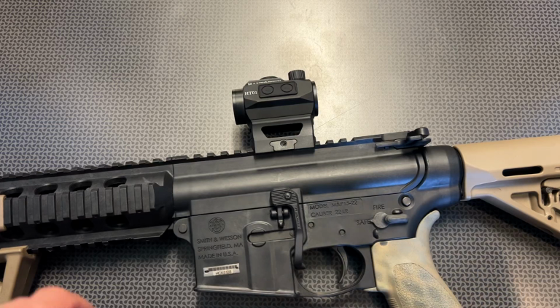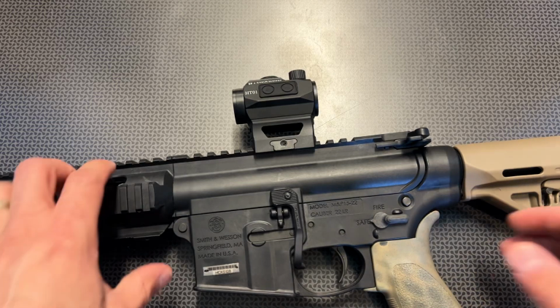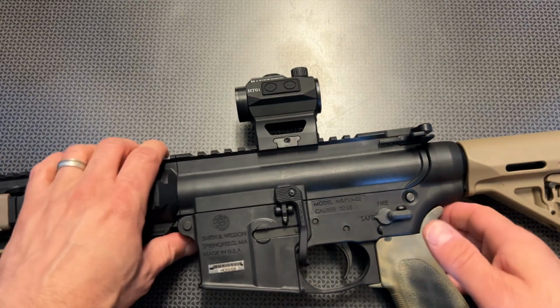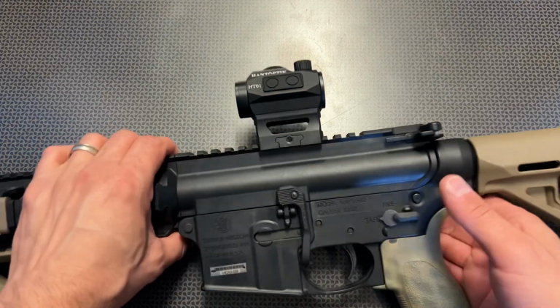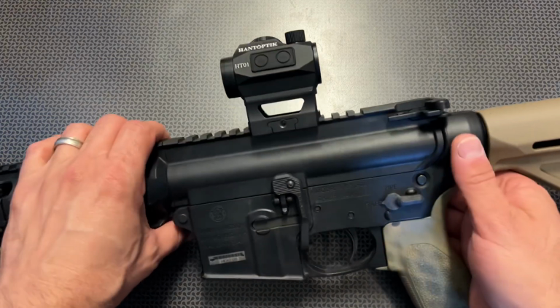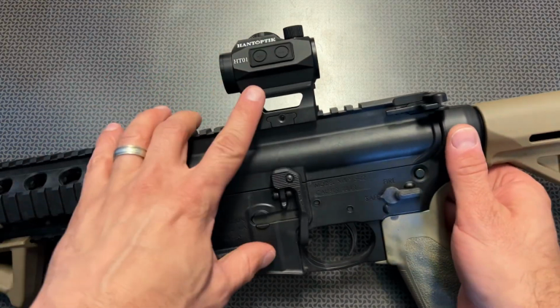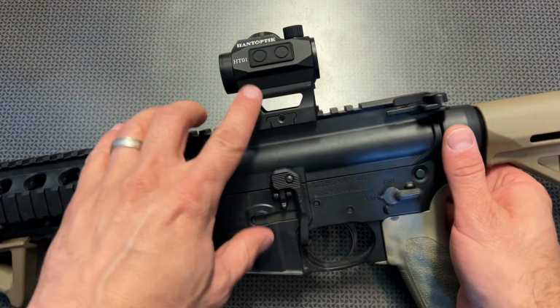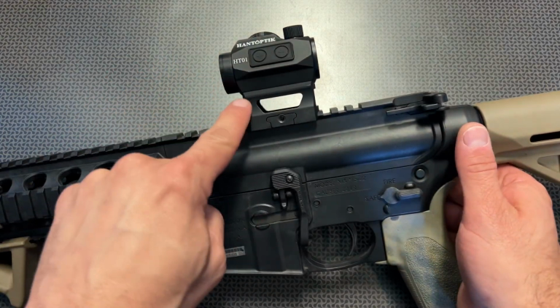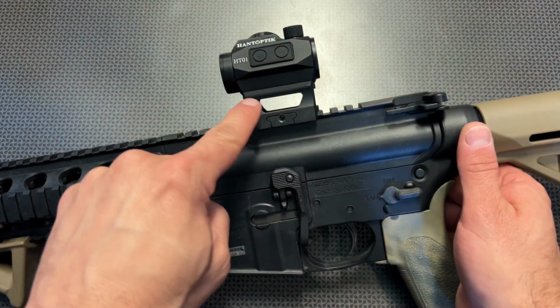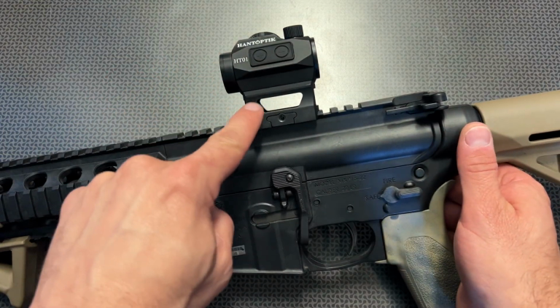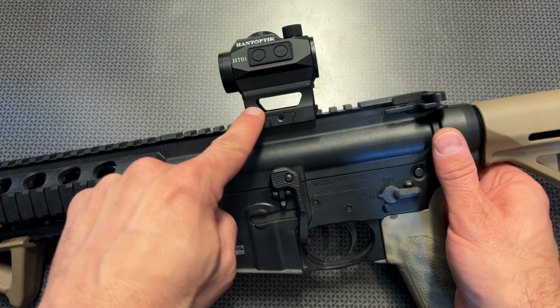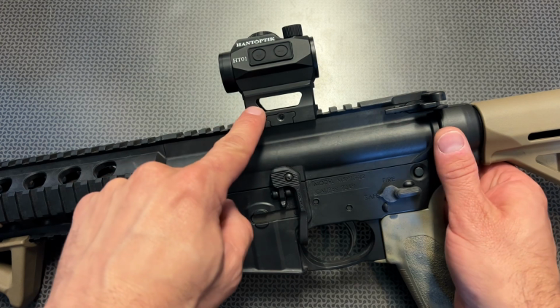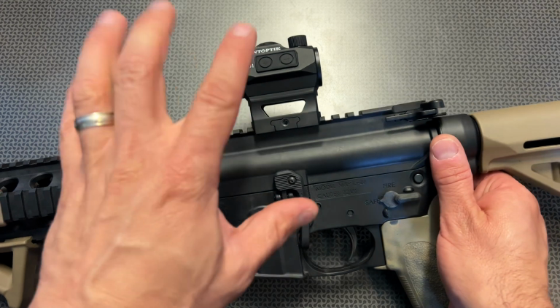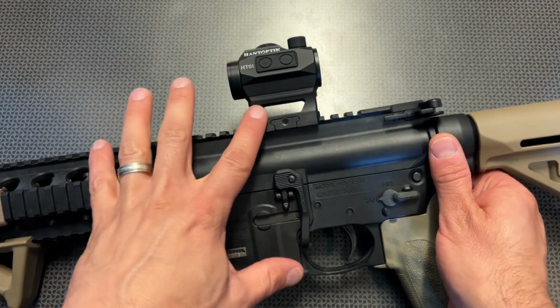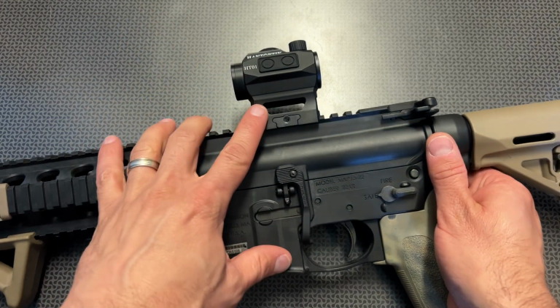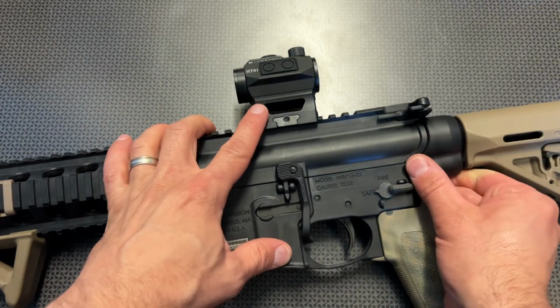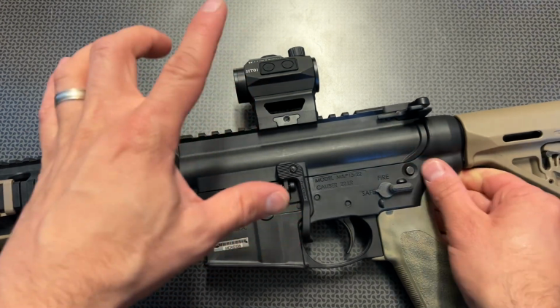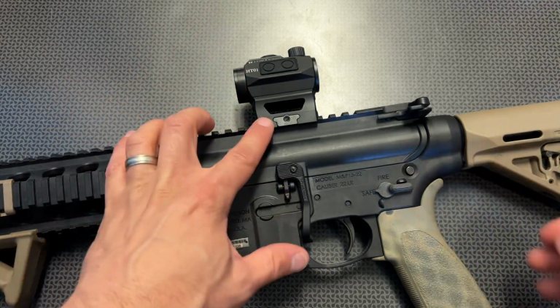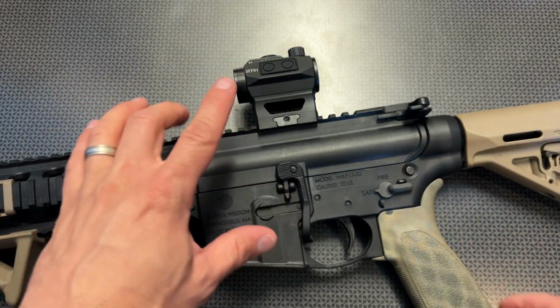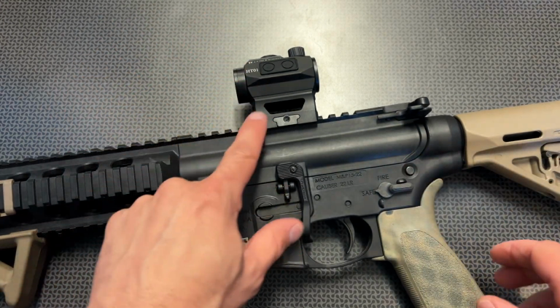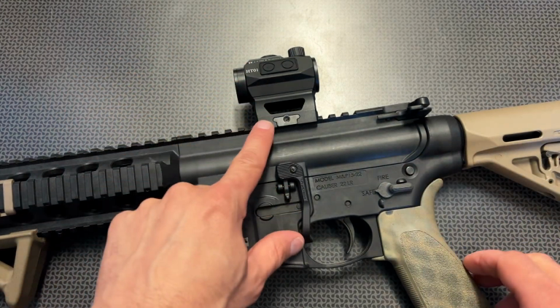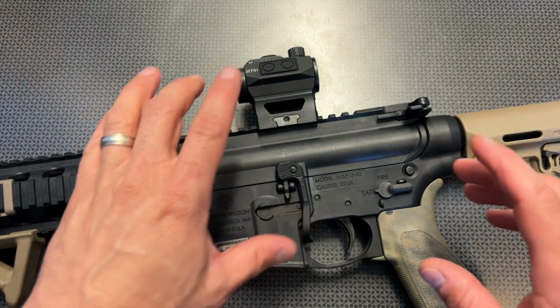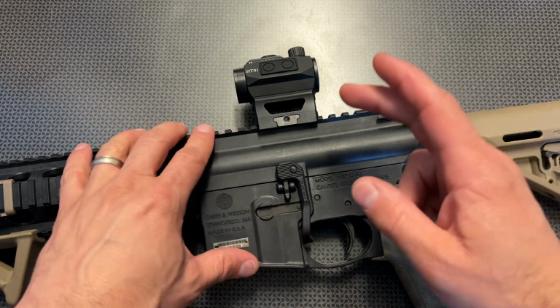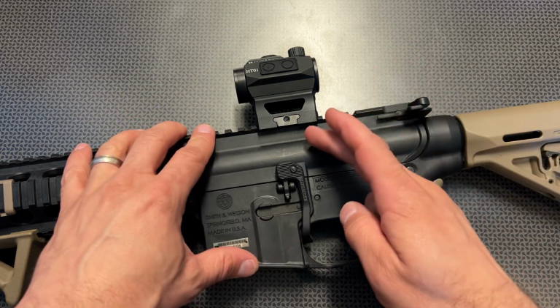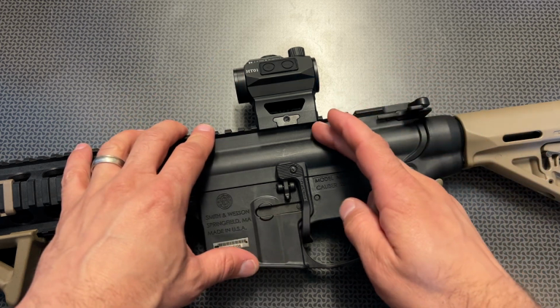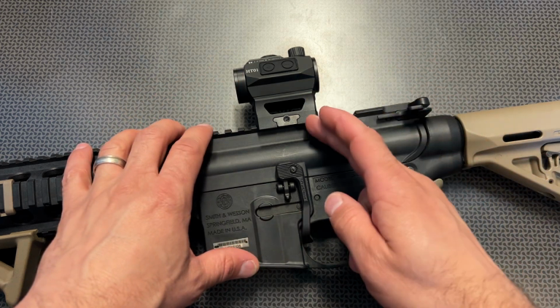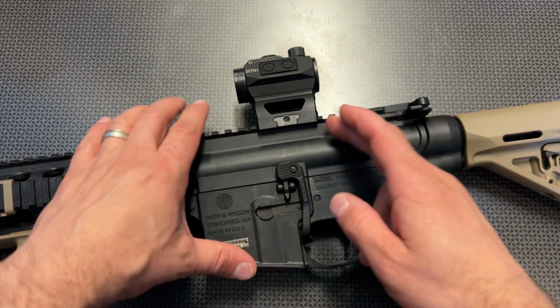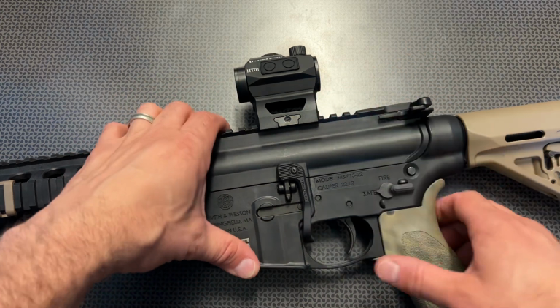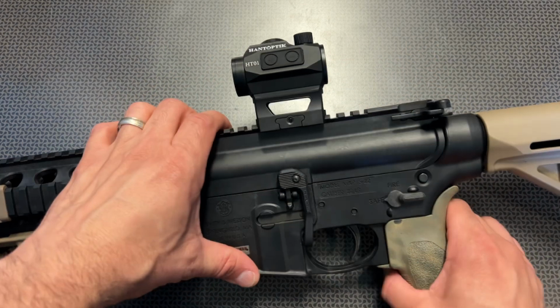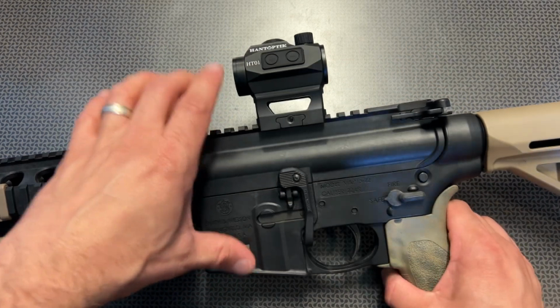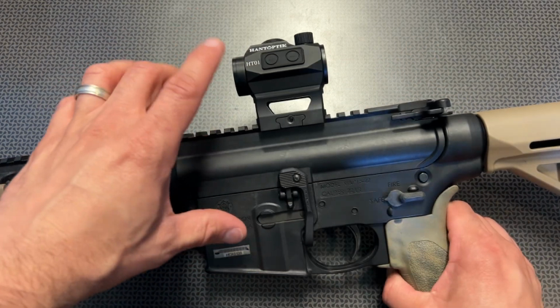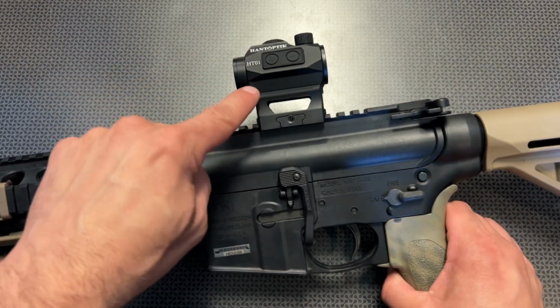All right guys, back today with a $30 auto on and auto off red dot deal. If you're watching this video, I would check the link as soon as possible. There is a 50% off clickable code because this dot normally sells for $60.